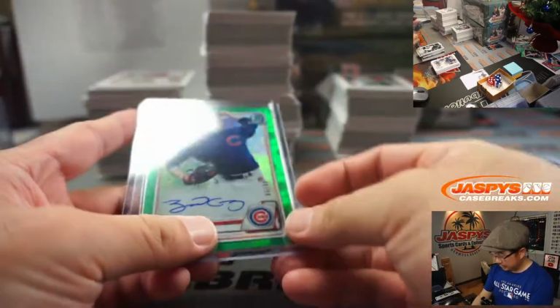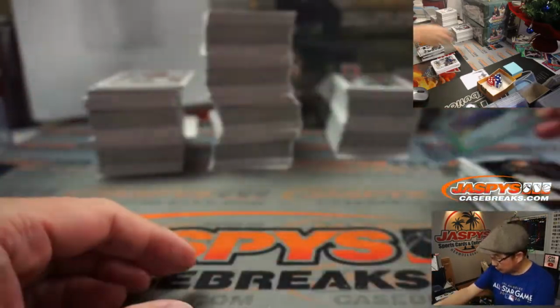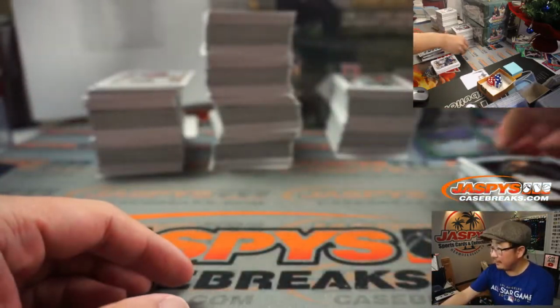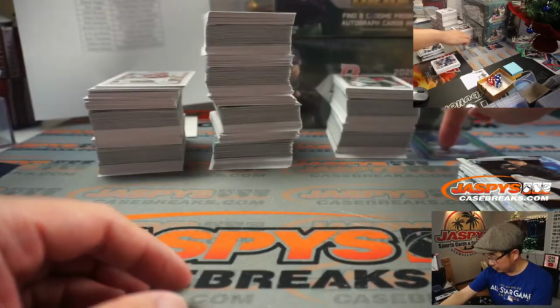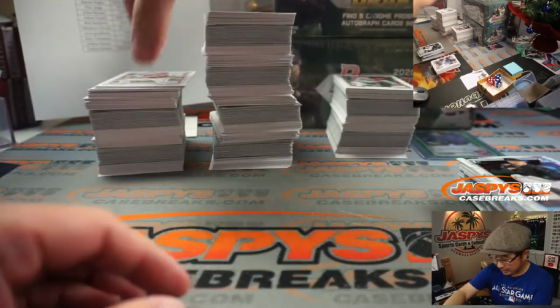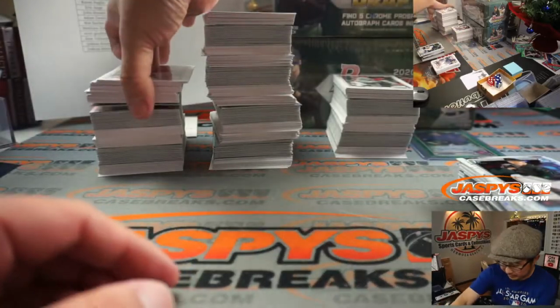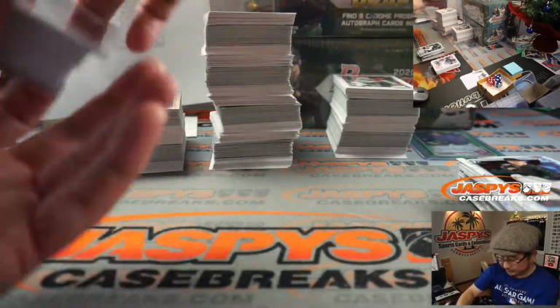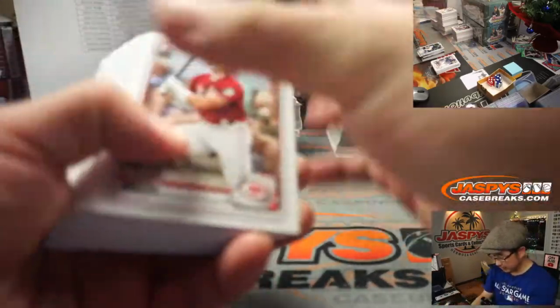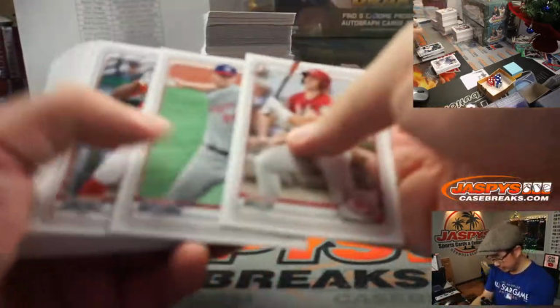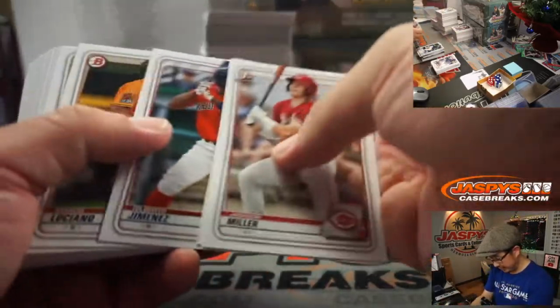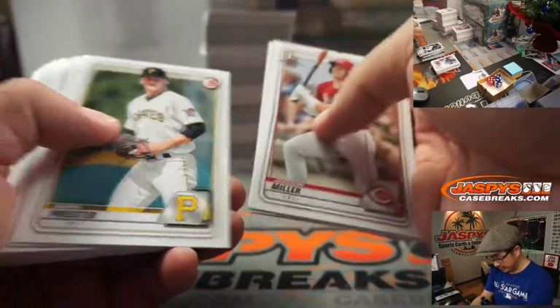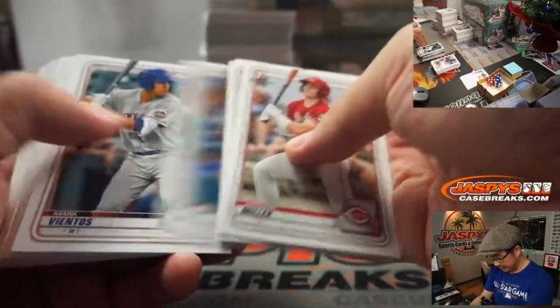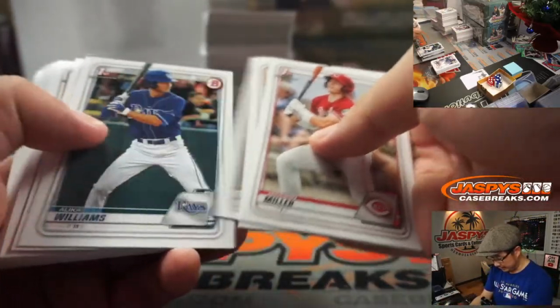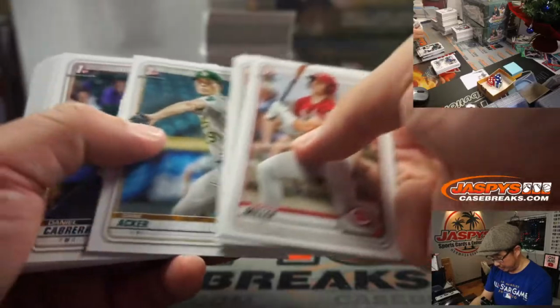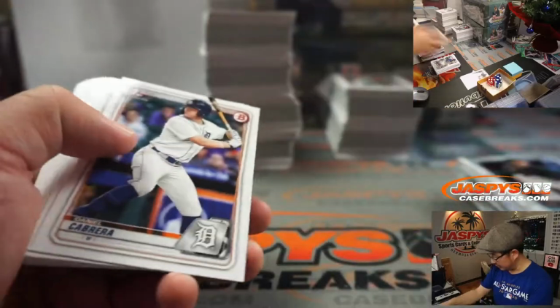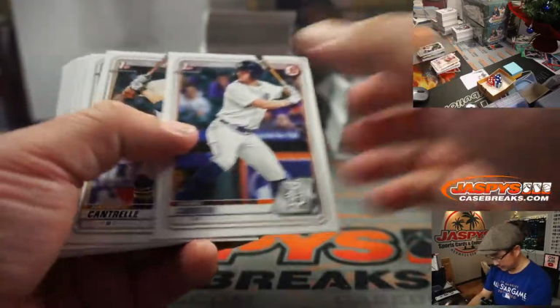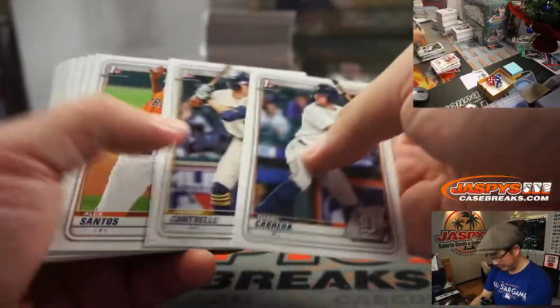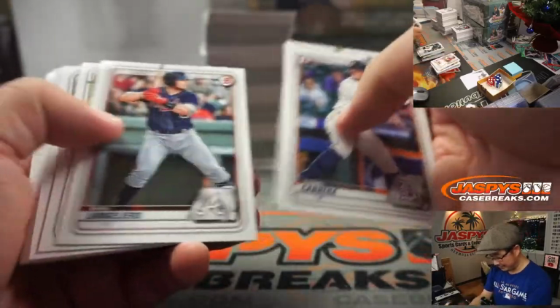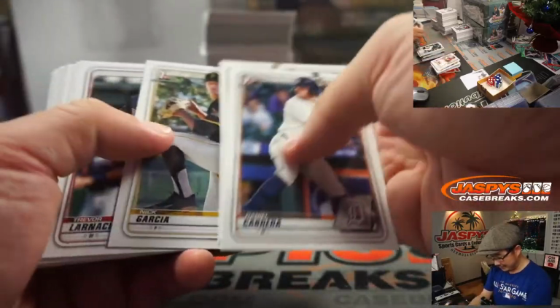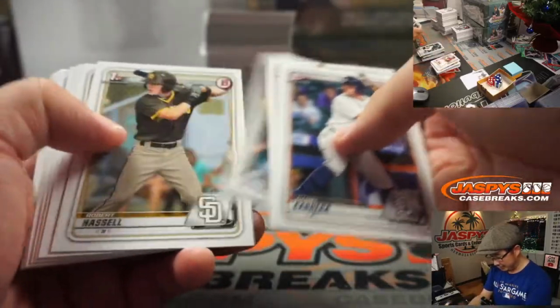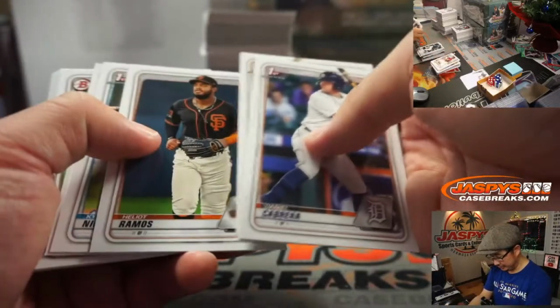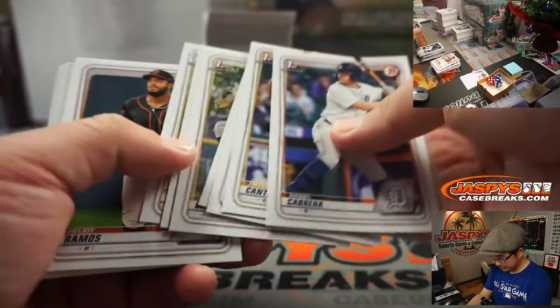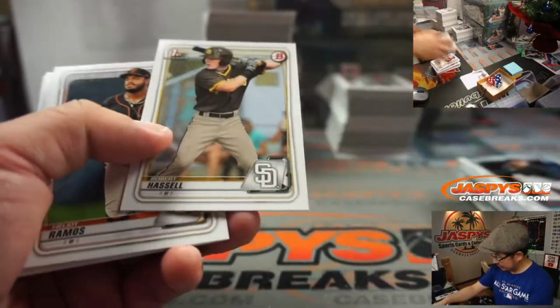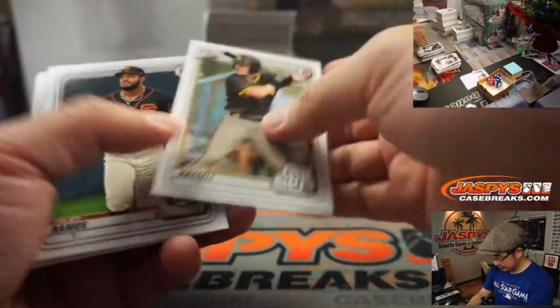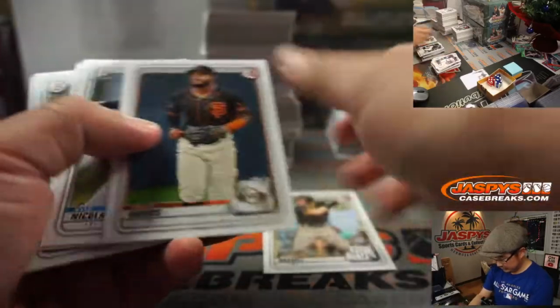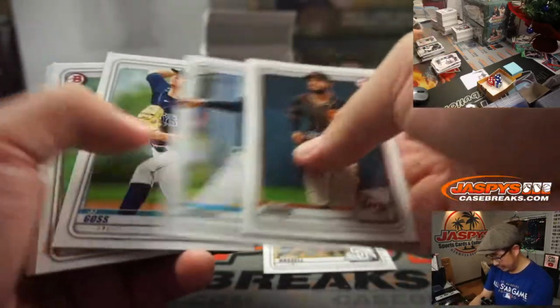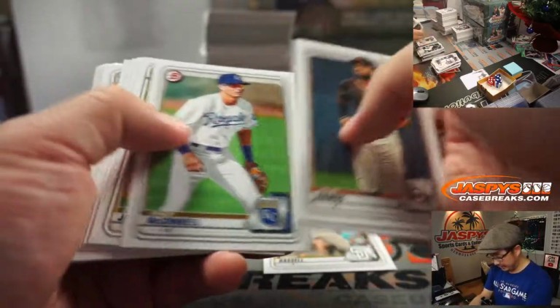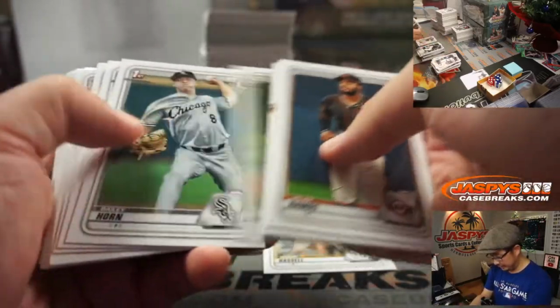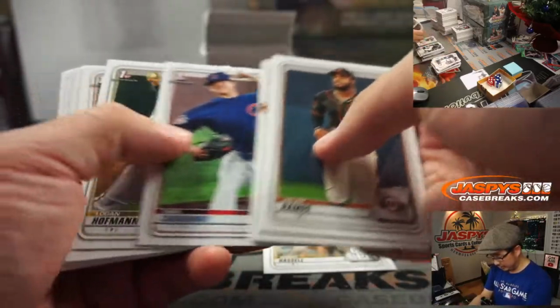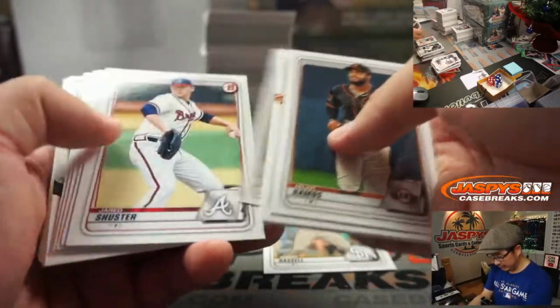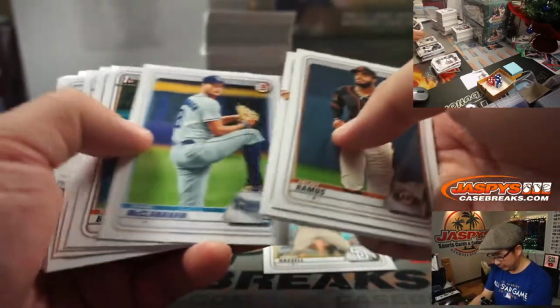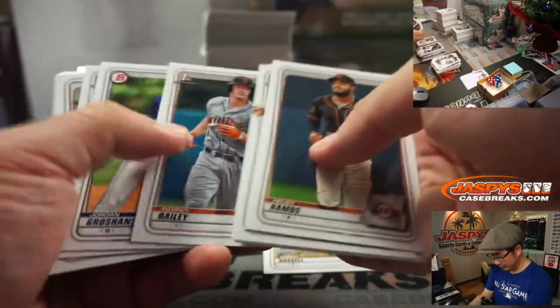That's our first of five autographs. We'll keep track of the autographs in each box right there, and I'll do a recap at the end if I remember — otherwise it'll be in a separate video. I usually do recap videos at the end of these longer breaks — anything over like 40 minutes.